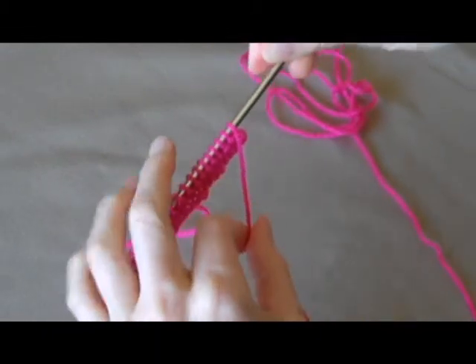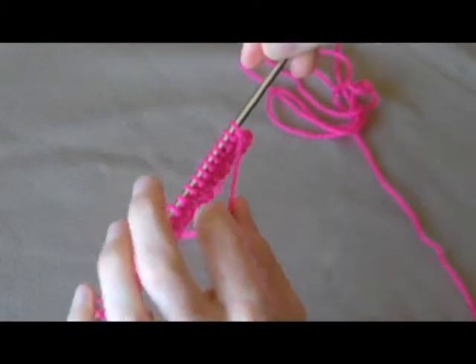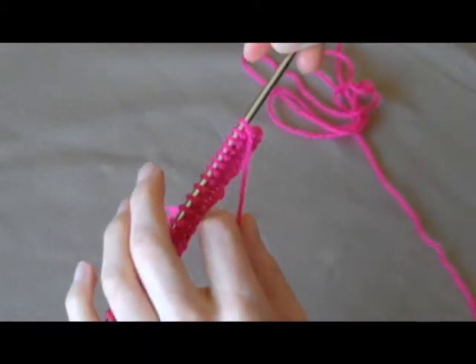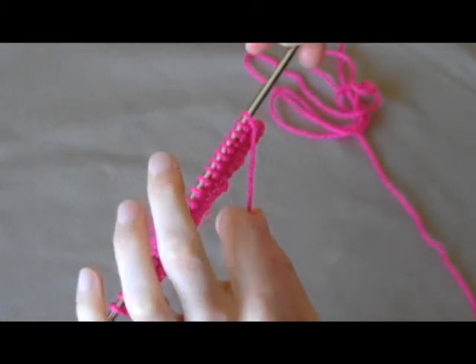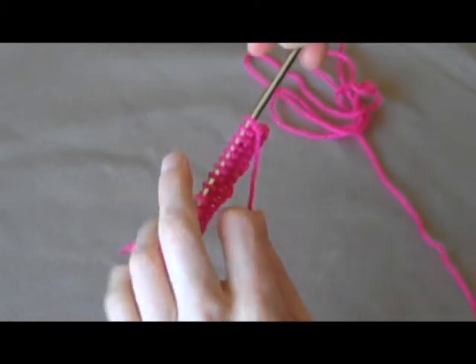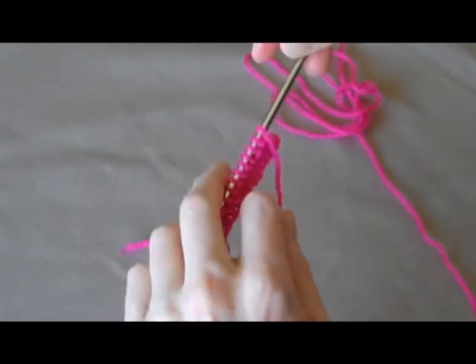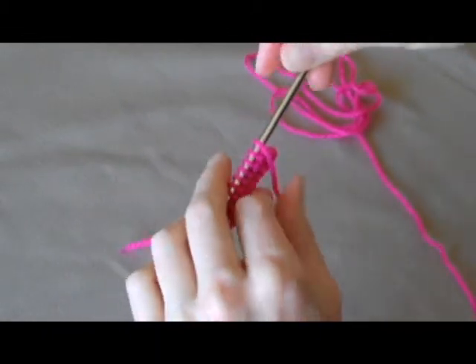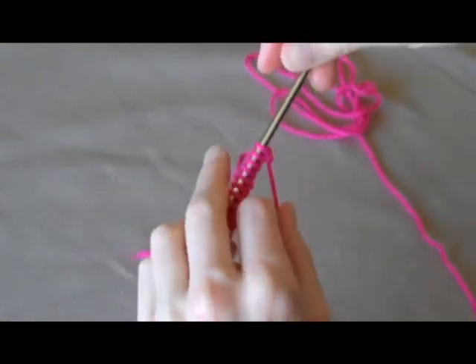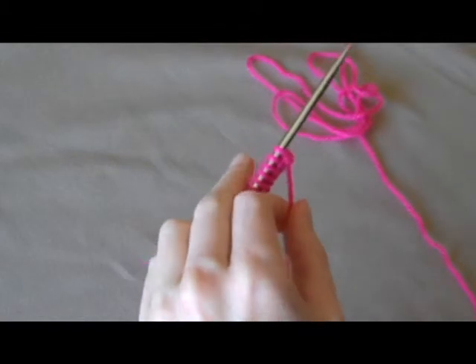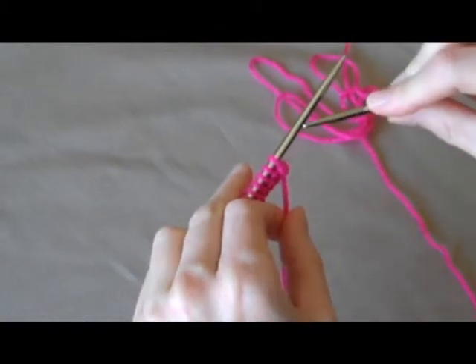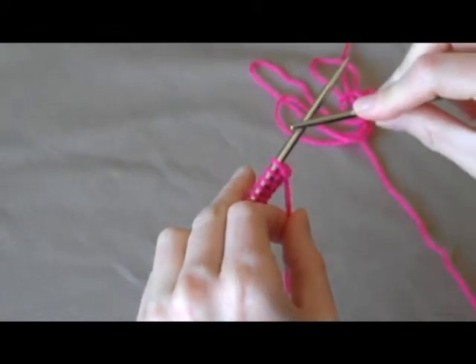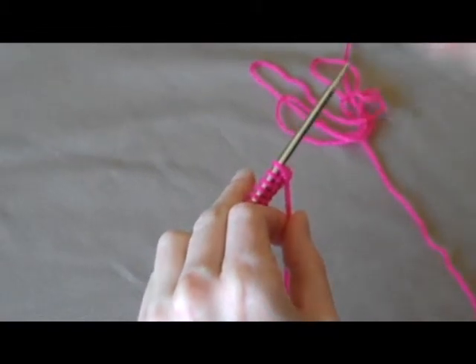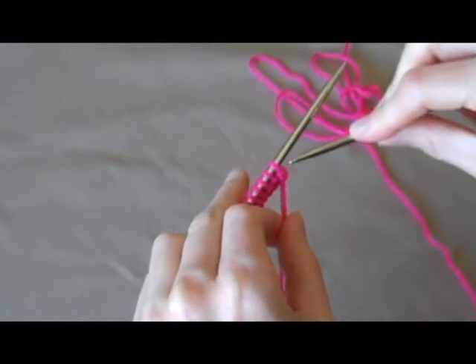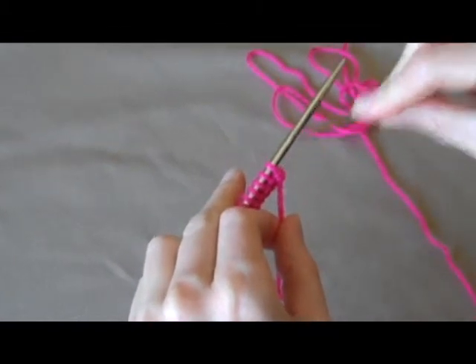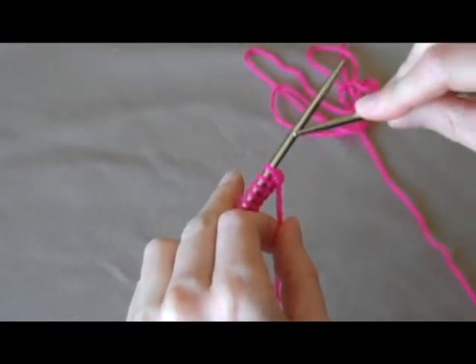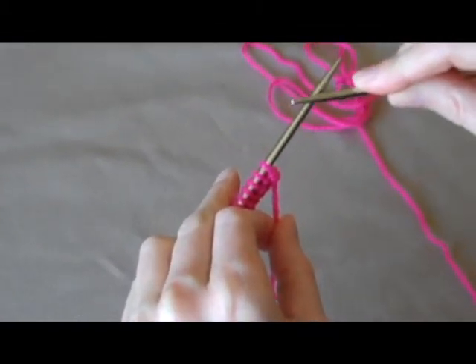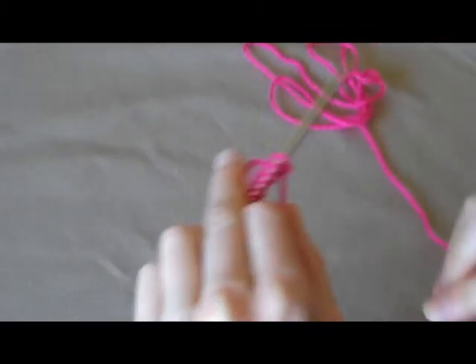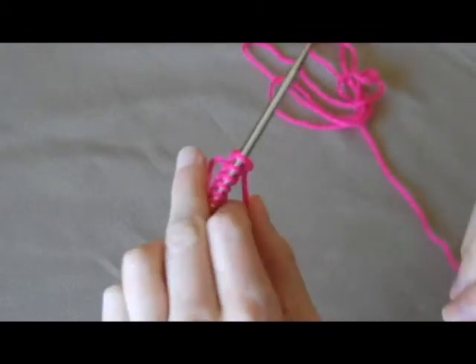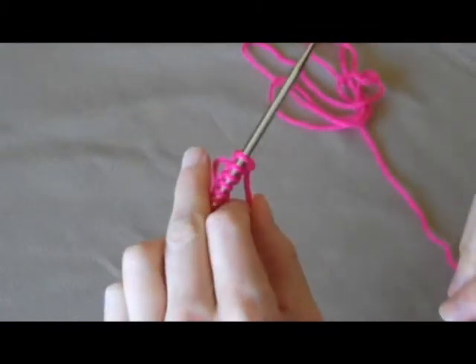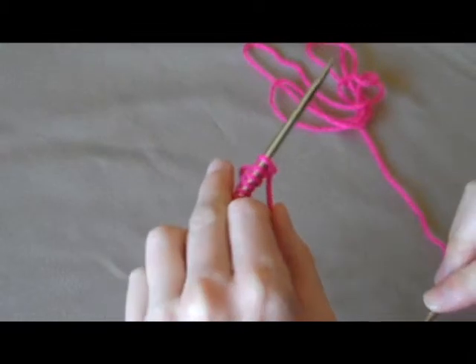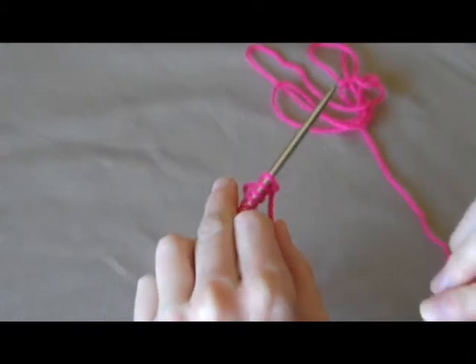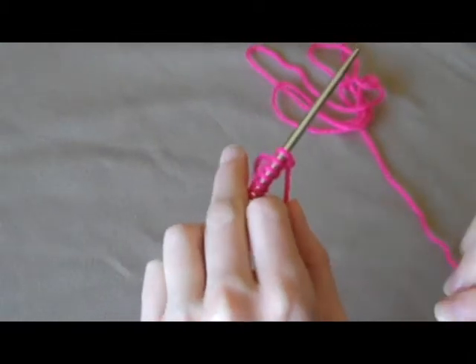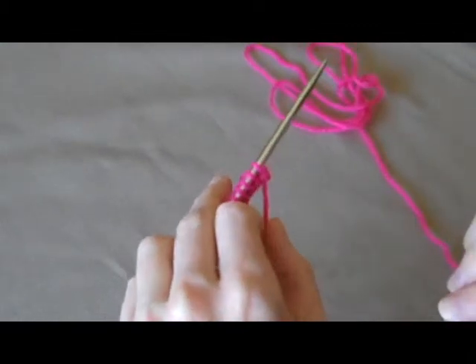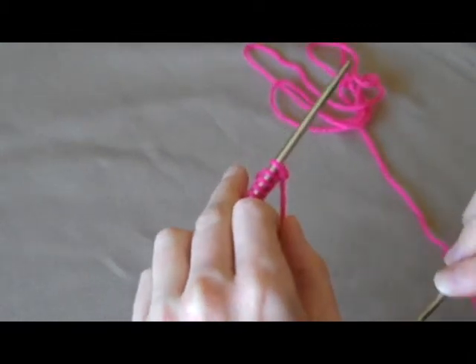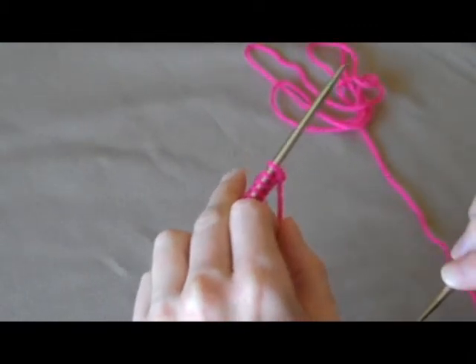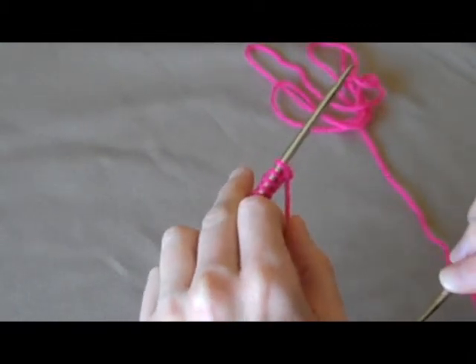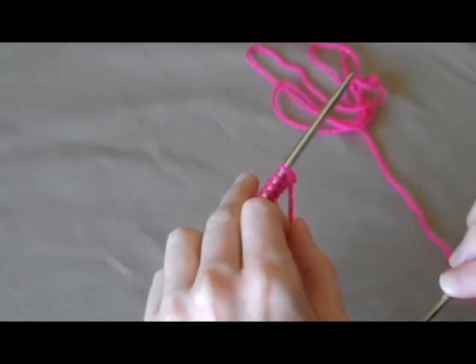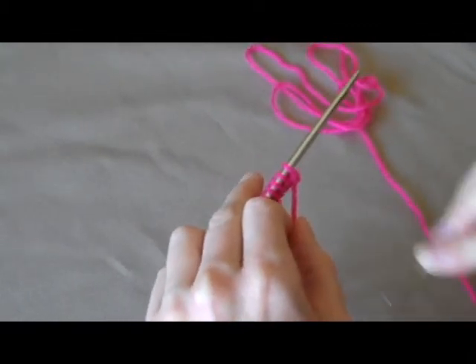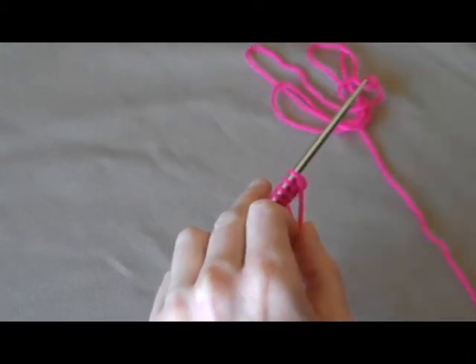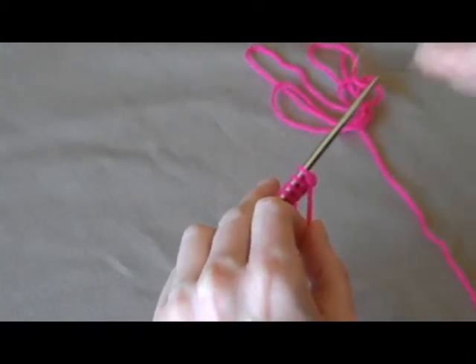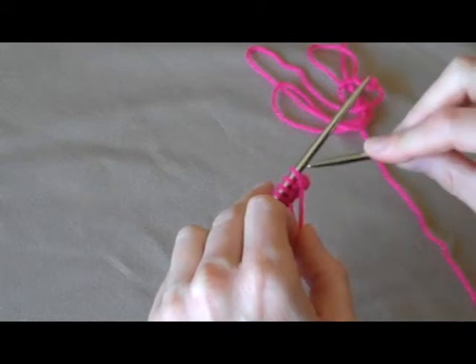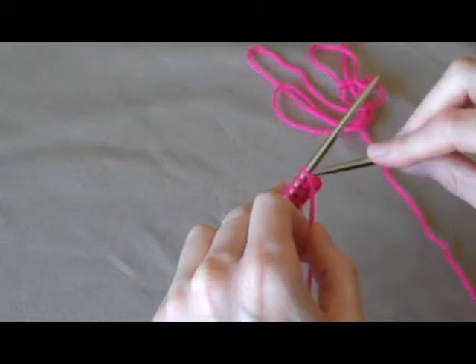Hold the yarn and the stitches in your right hand — sorry, this is my left hand. Hold the yarn and the needle with the stitches in your left hand and the empty needle in your right hand.